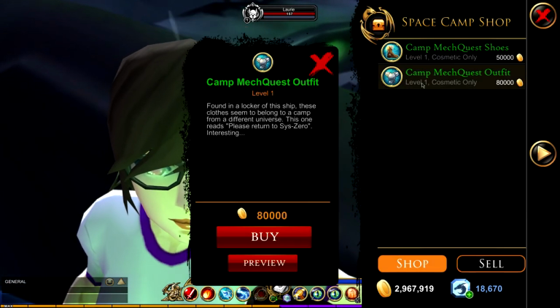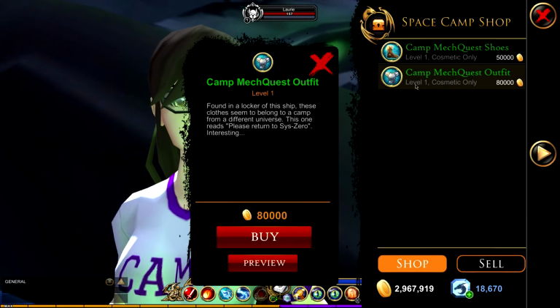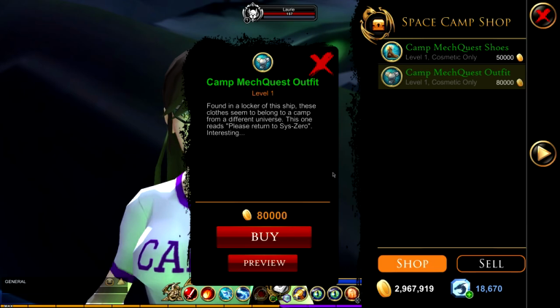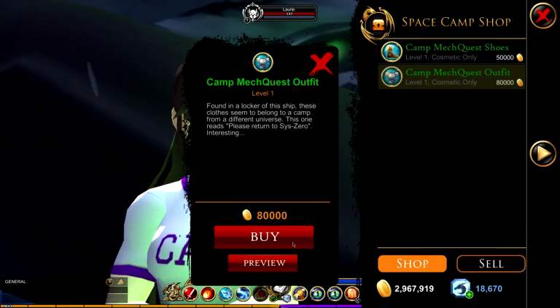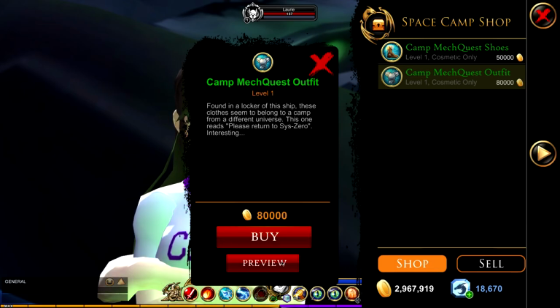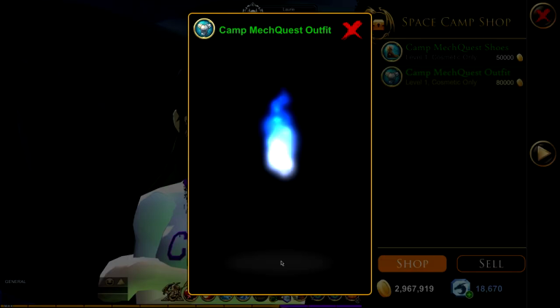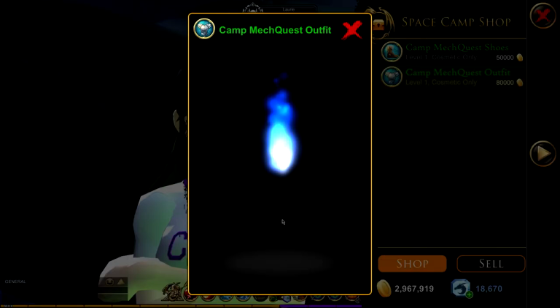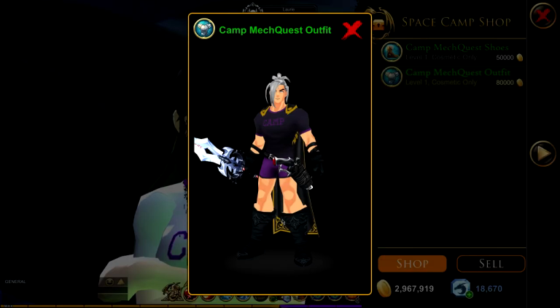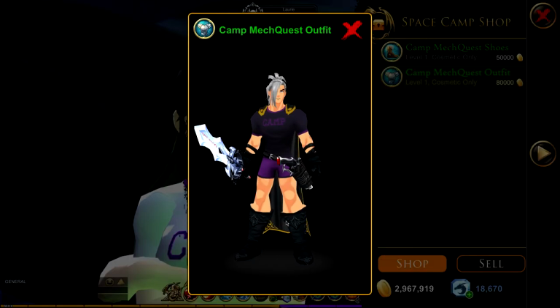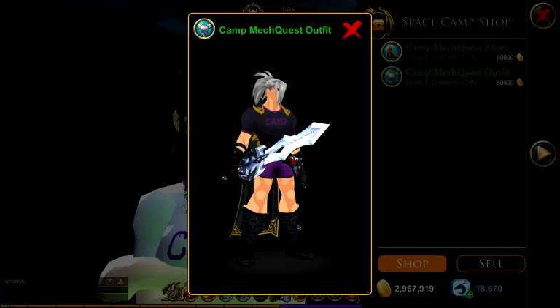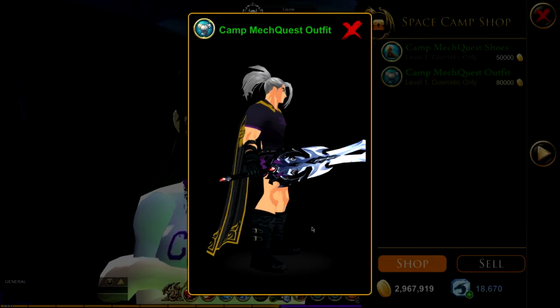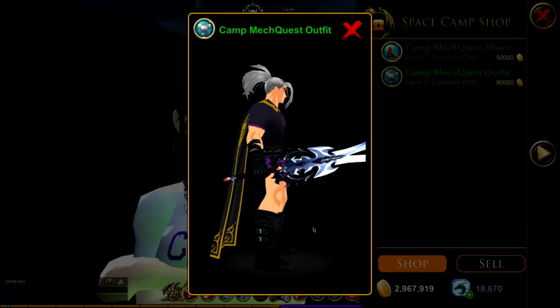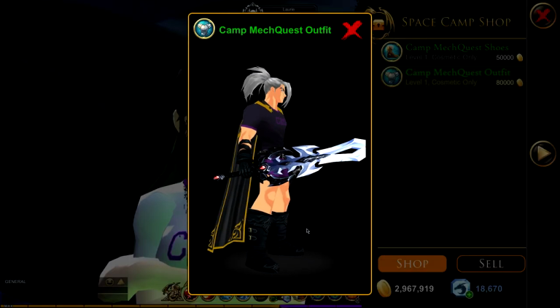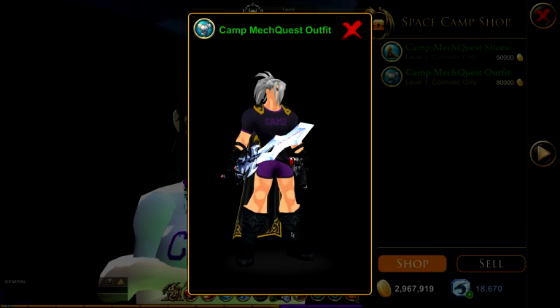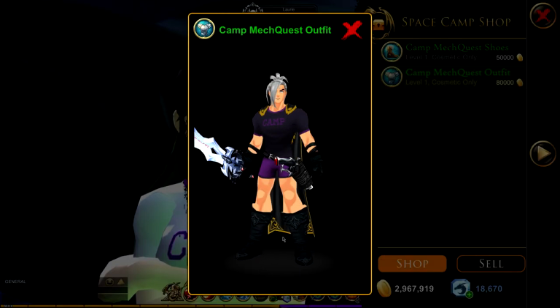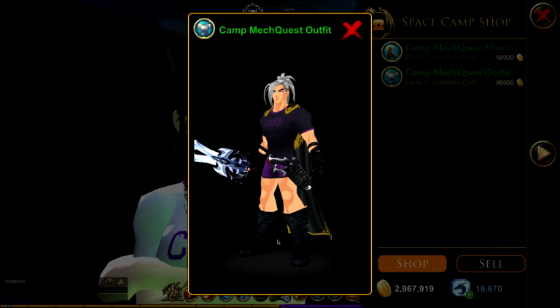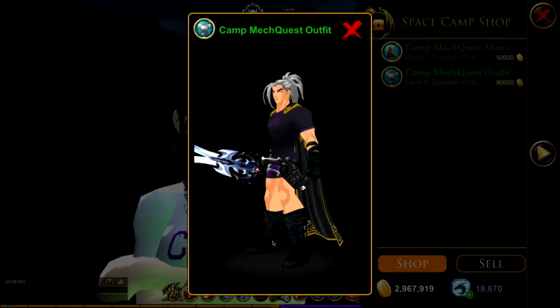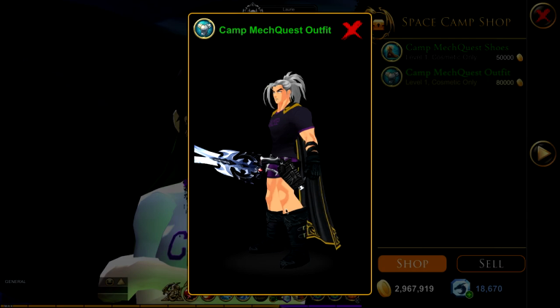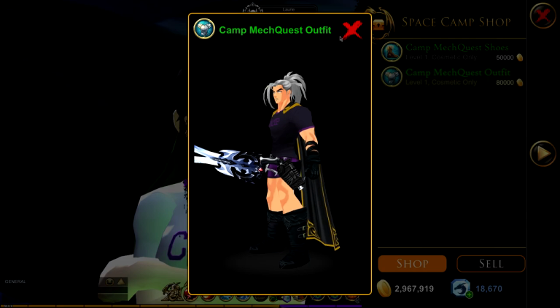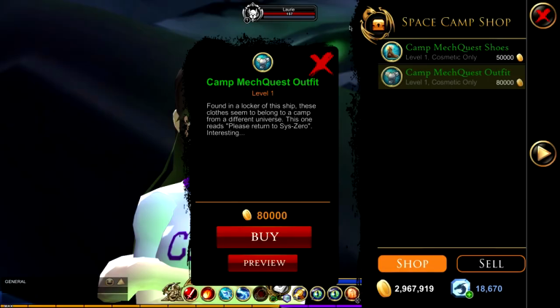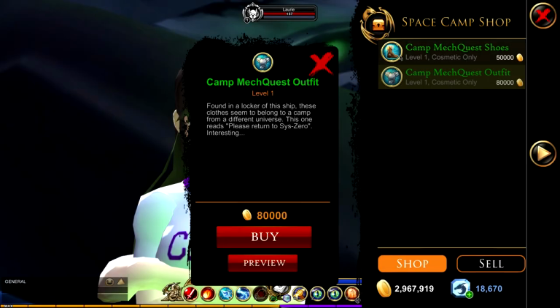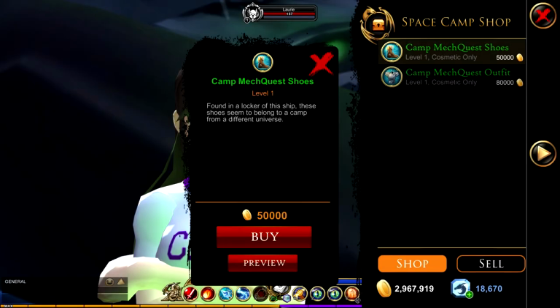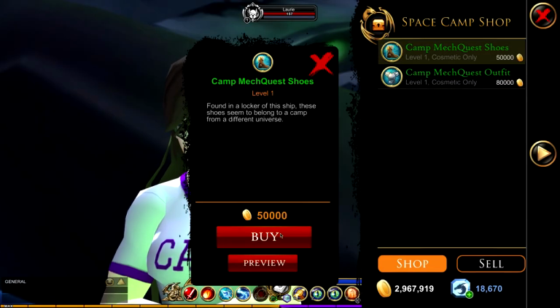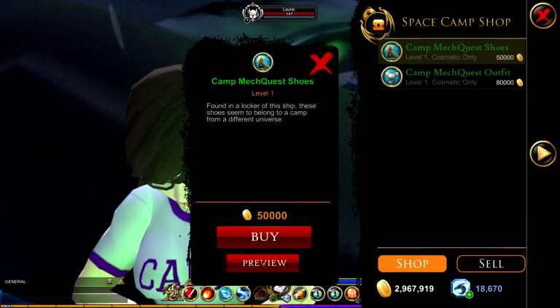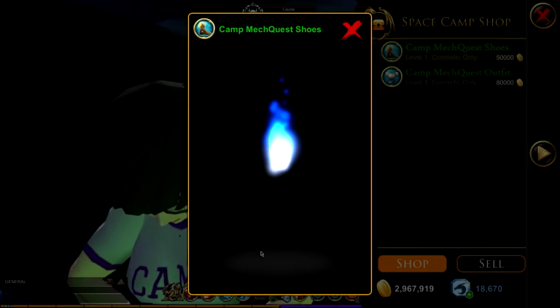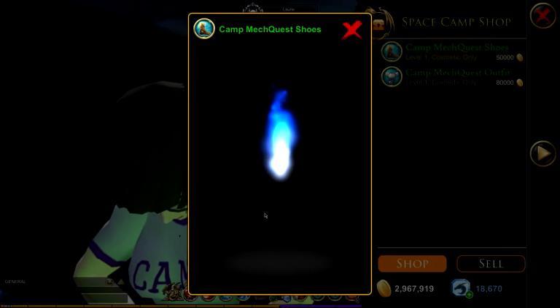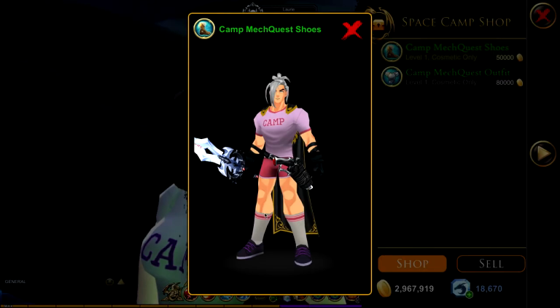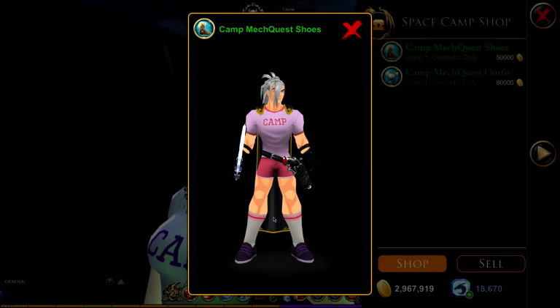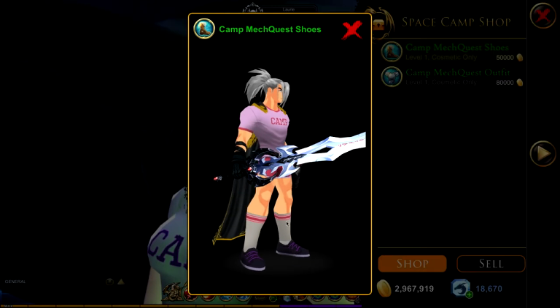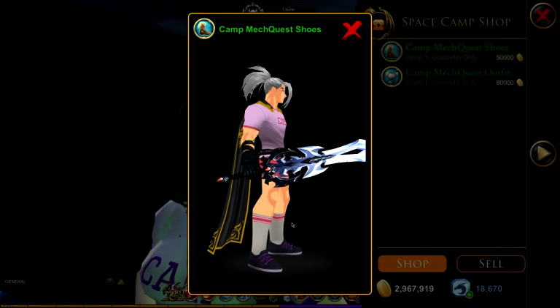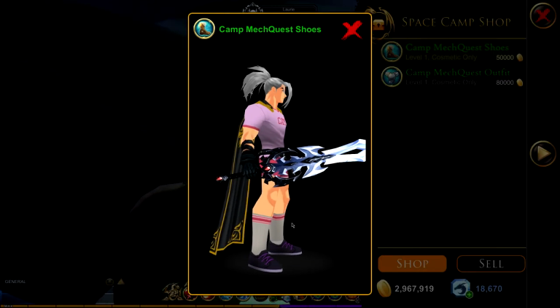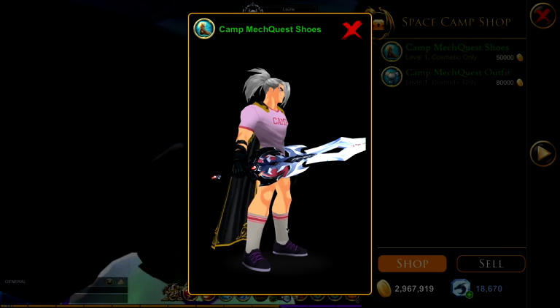Now the space camp shop will be unlocked for you. In here there will be two items called the camp mech quest outfit and shoes. If you were to buy both items it would cost you a hundred and thirty thousand gold.